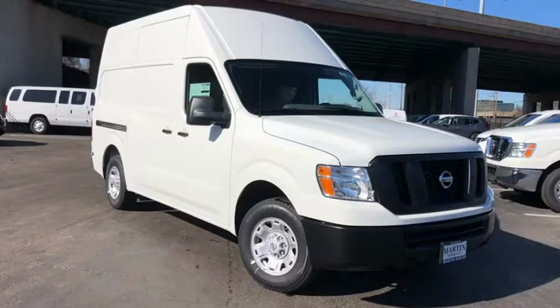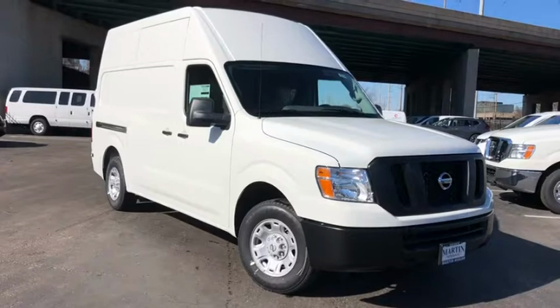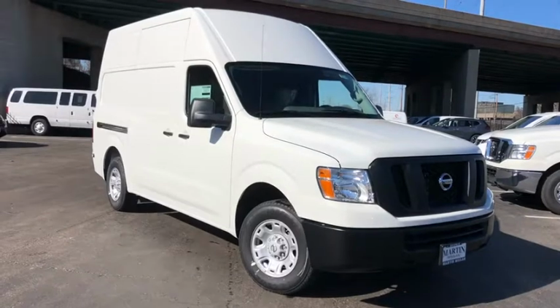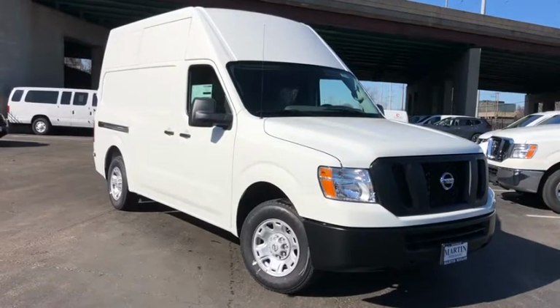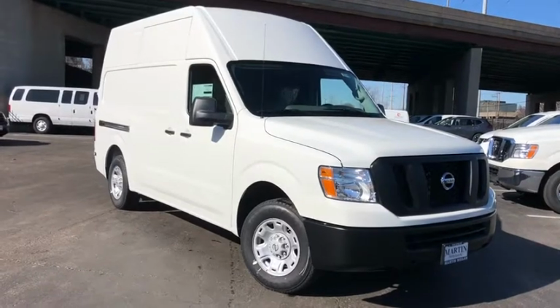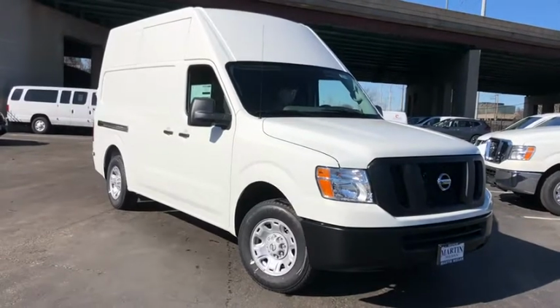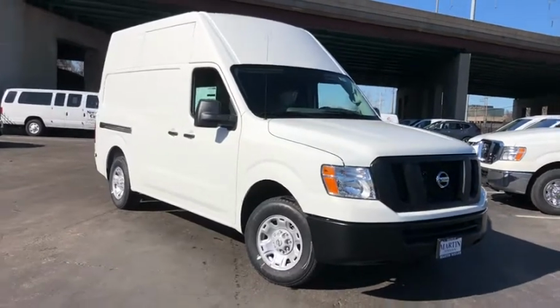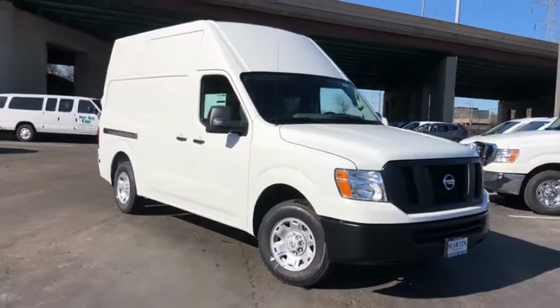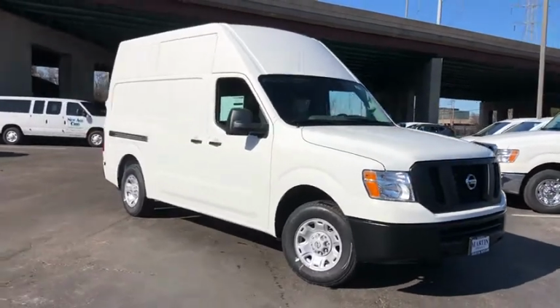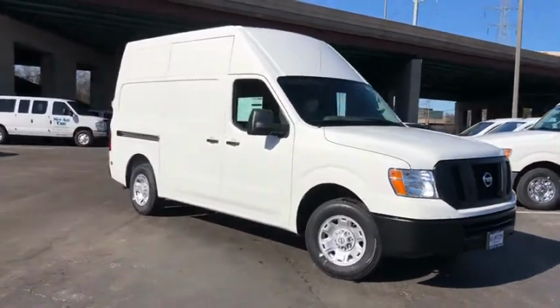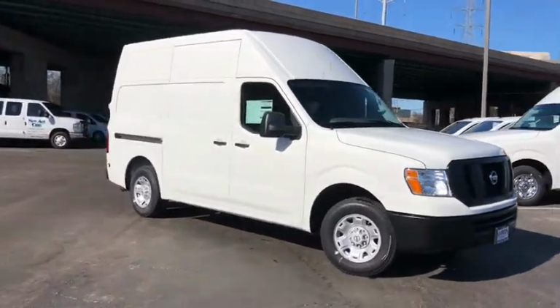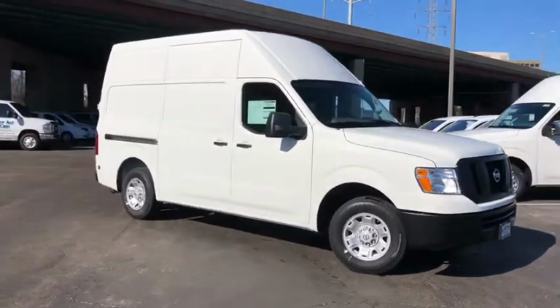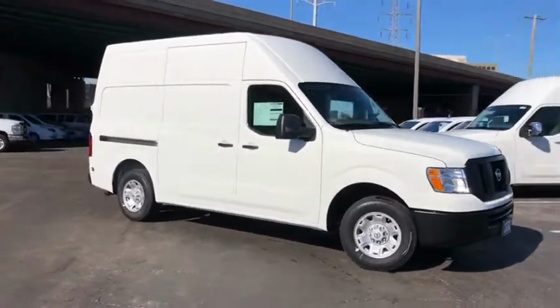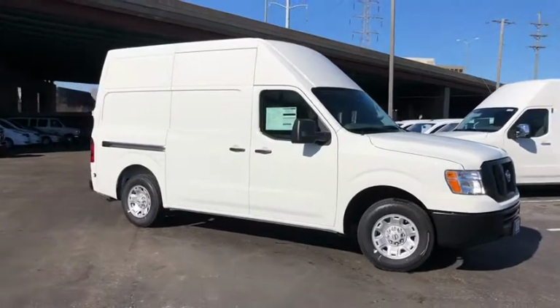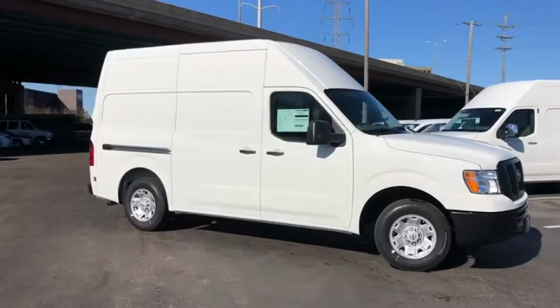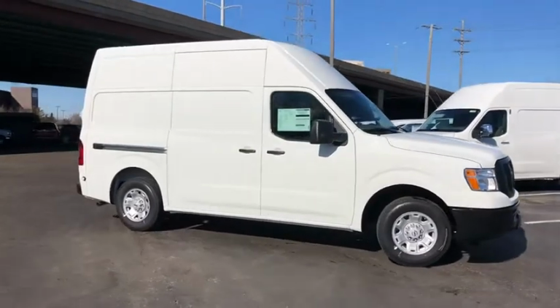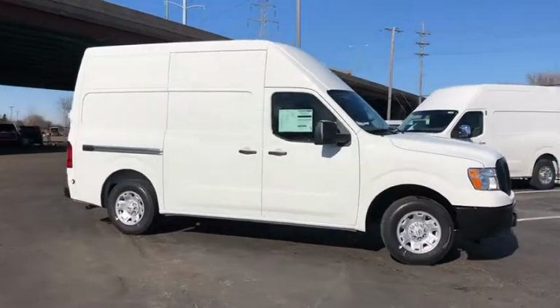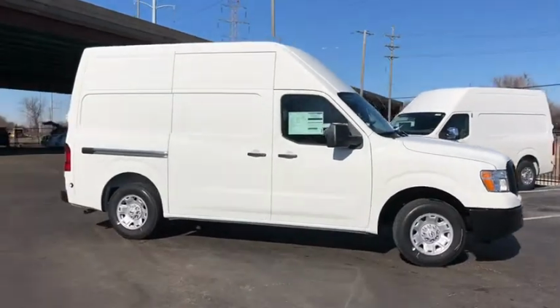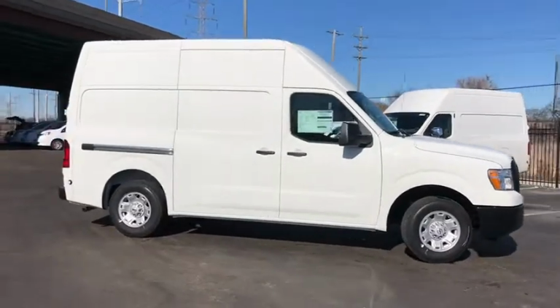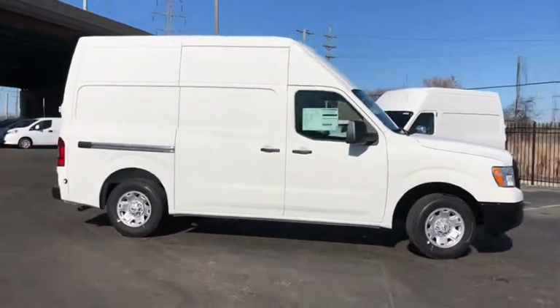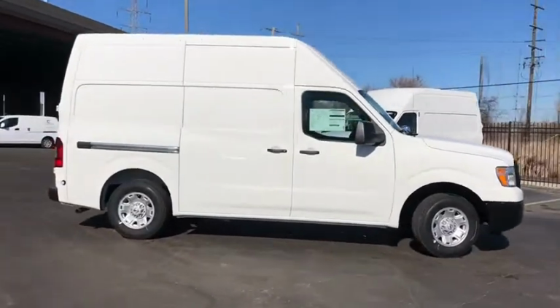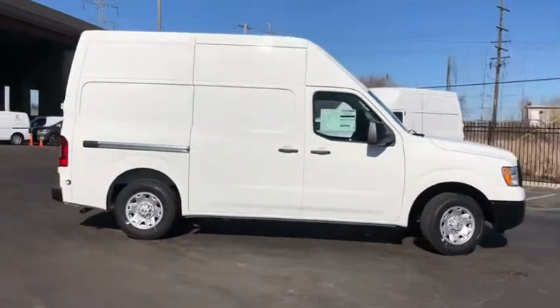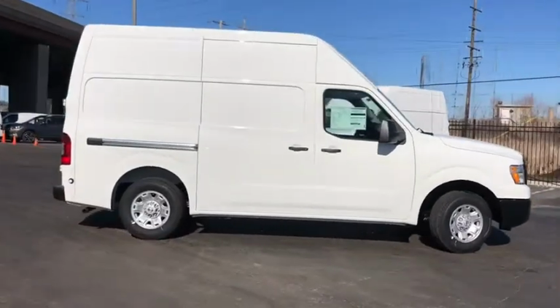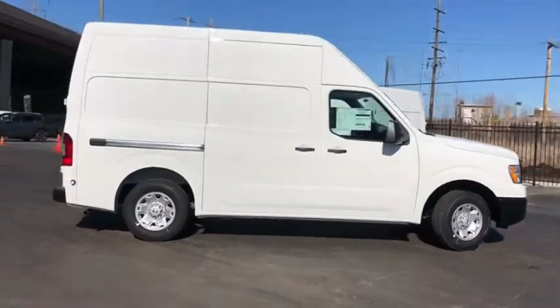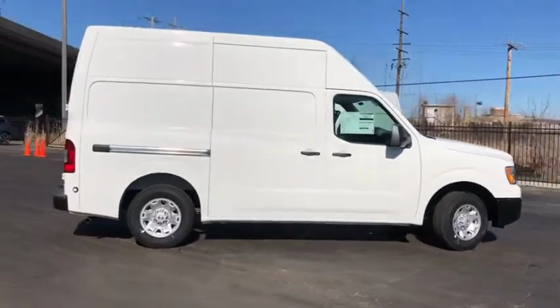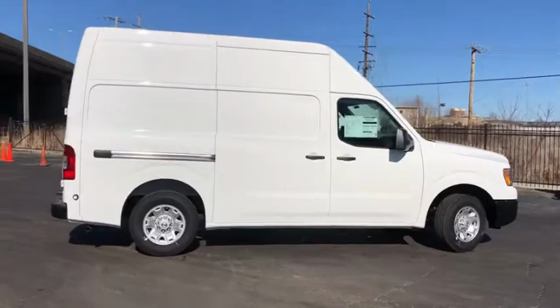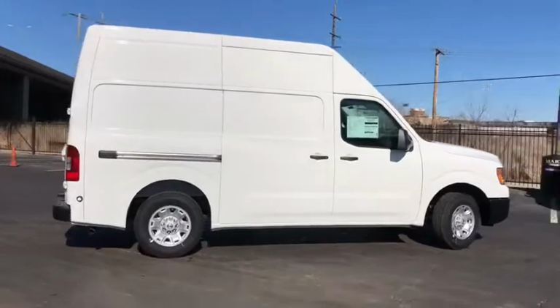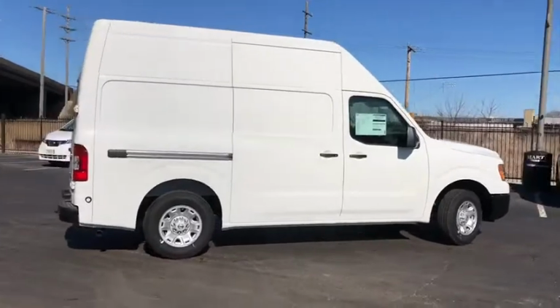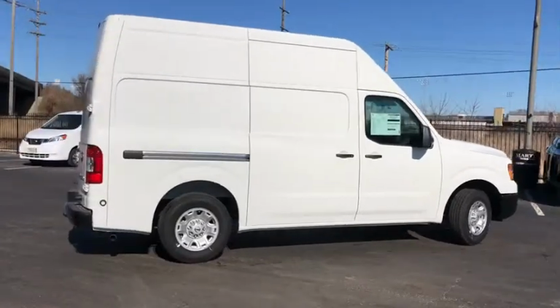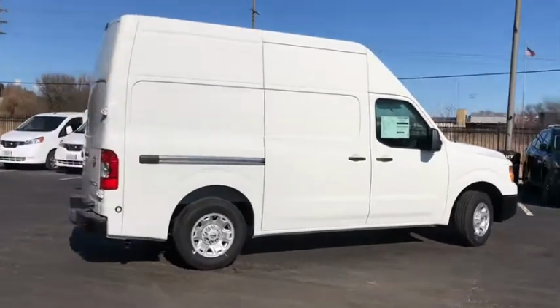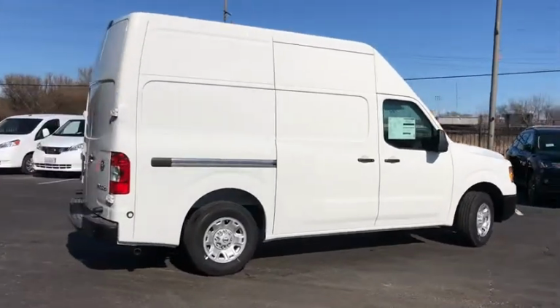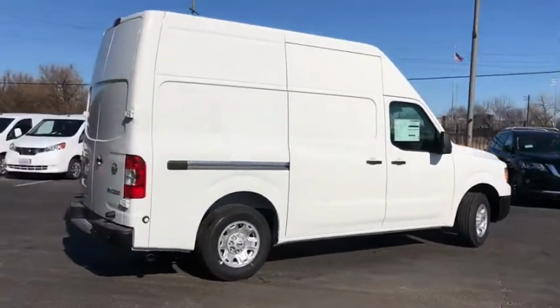You are going to love the 2020 Nissan NV Cargo. The Nissan NV Cargo is a mixture of functionality, efficiency, and performance. A wide variety of styles allows you to pick the perfect match for your needs.